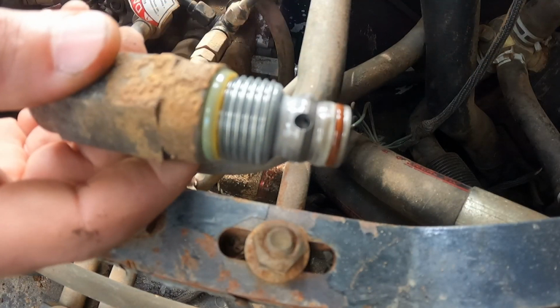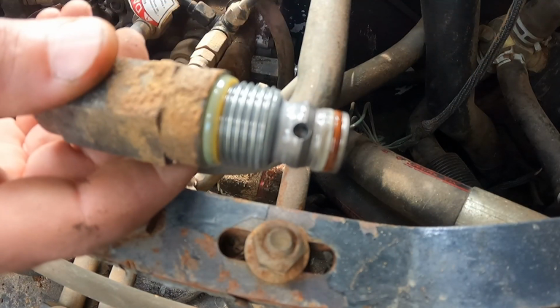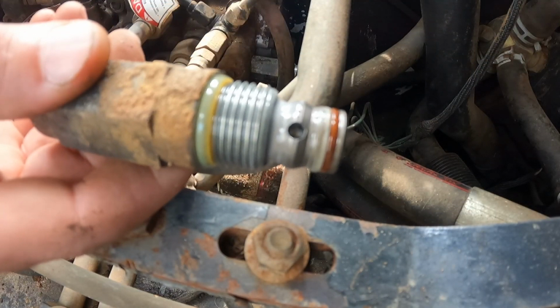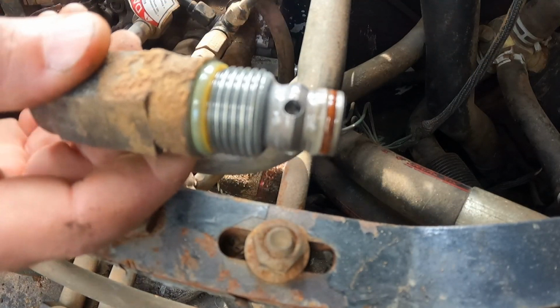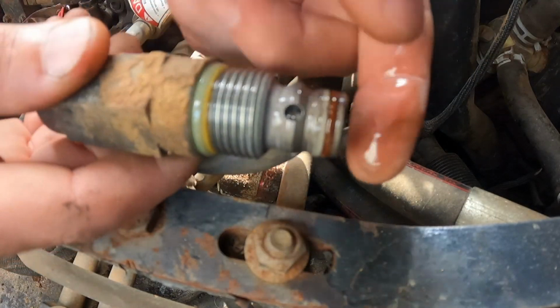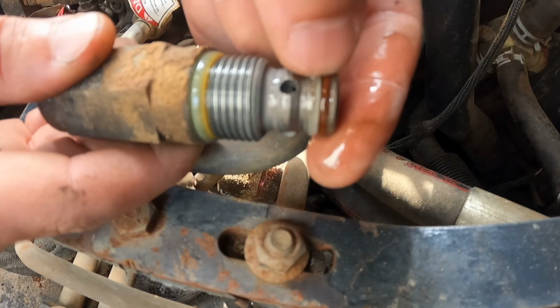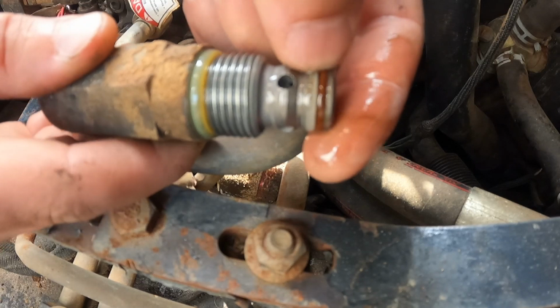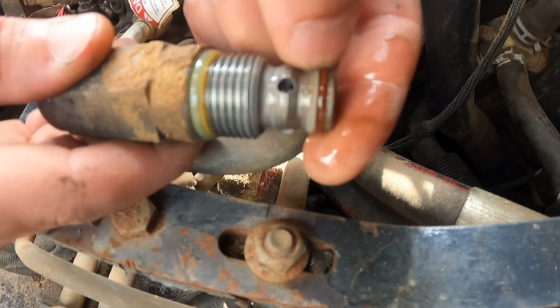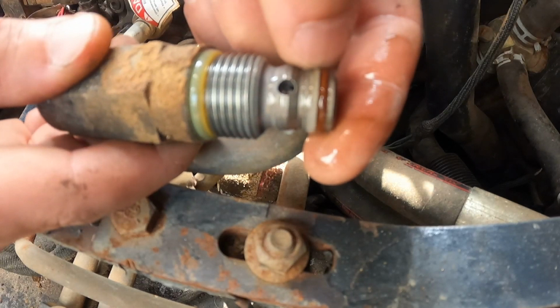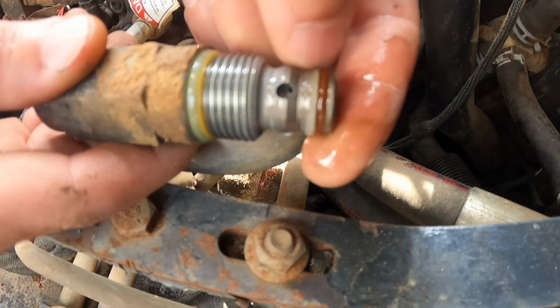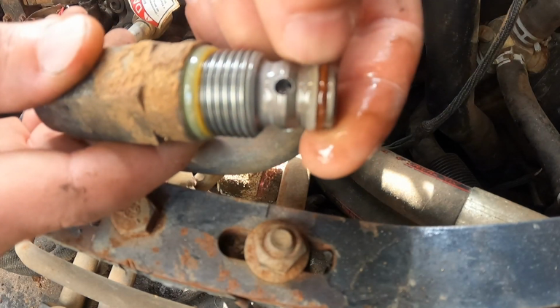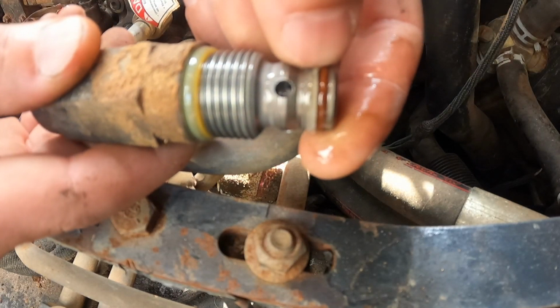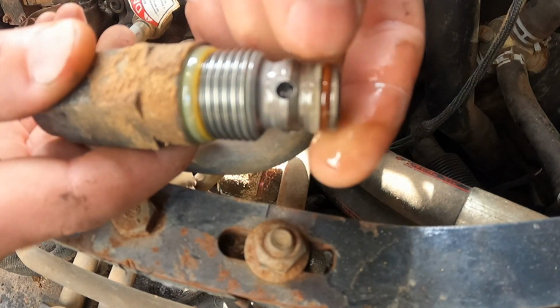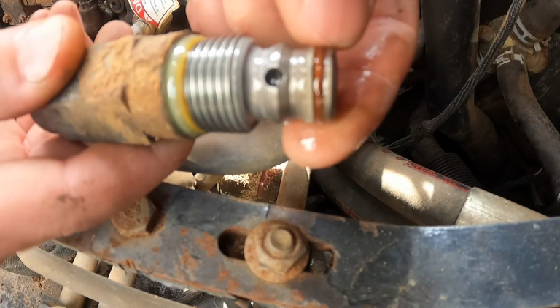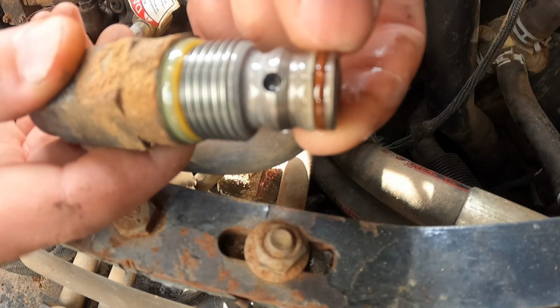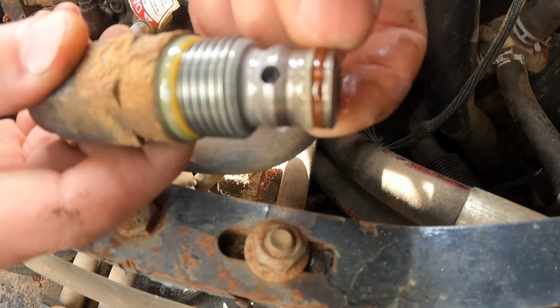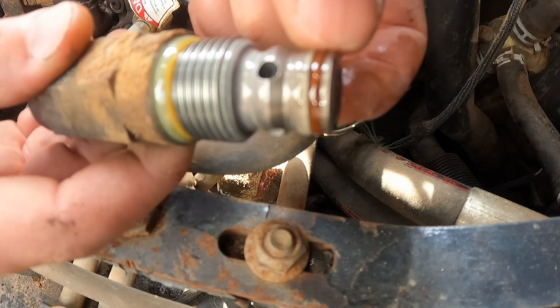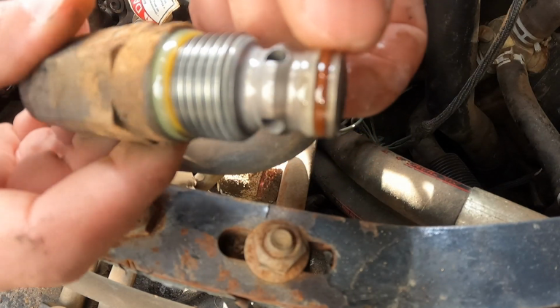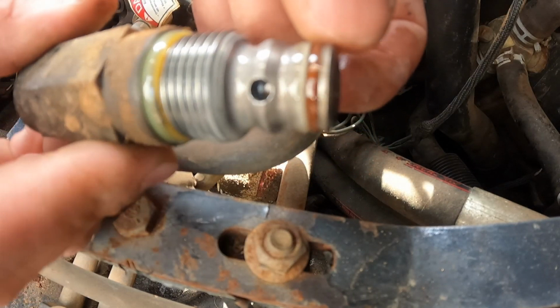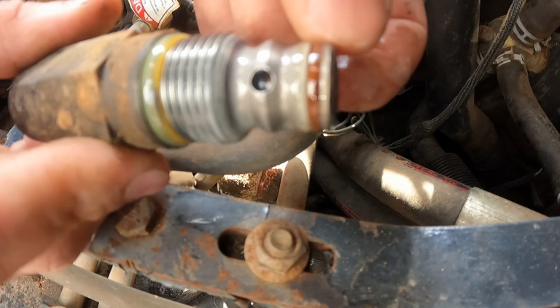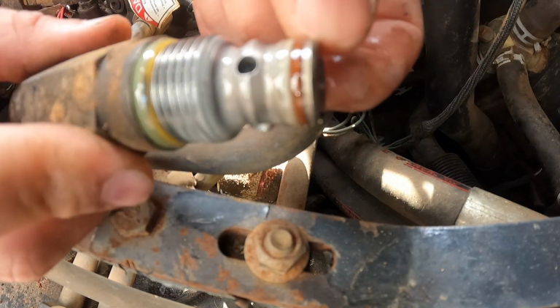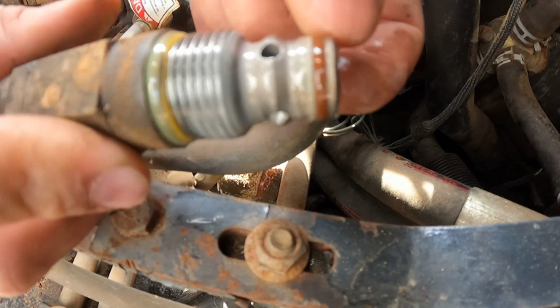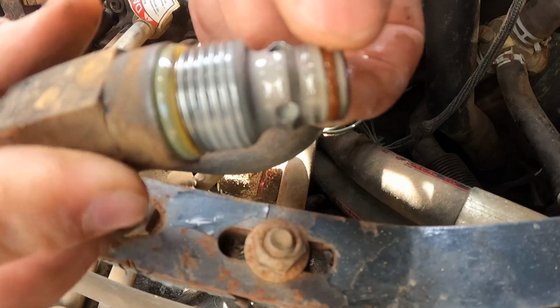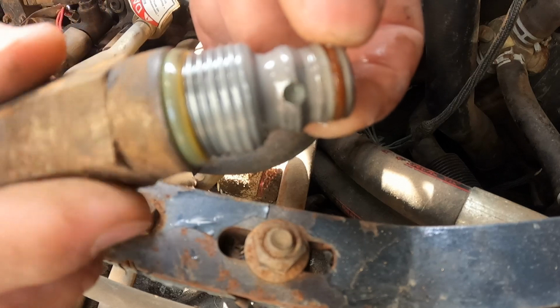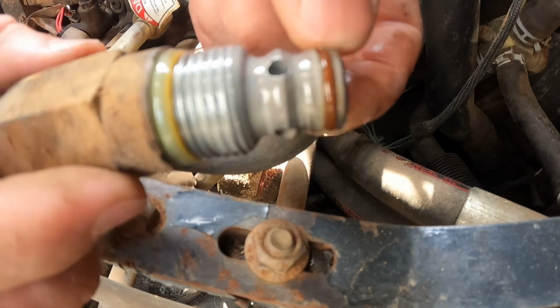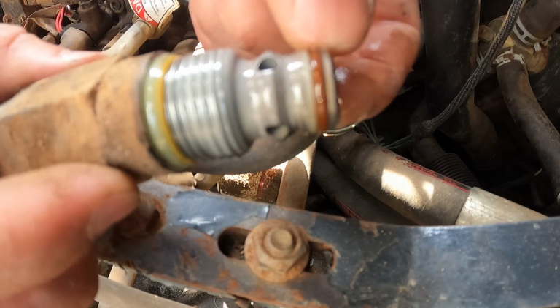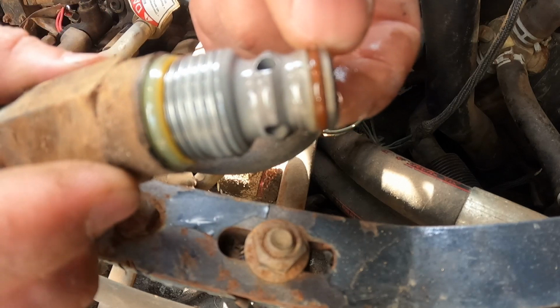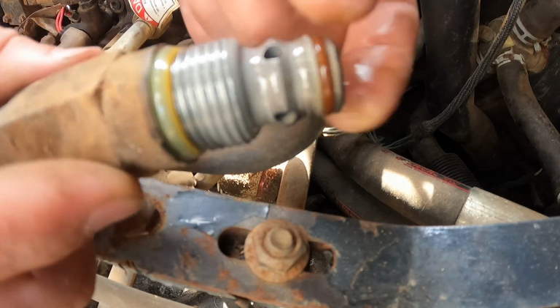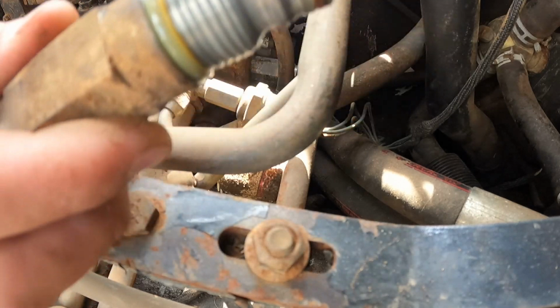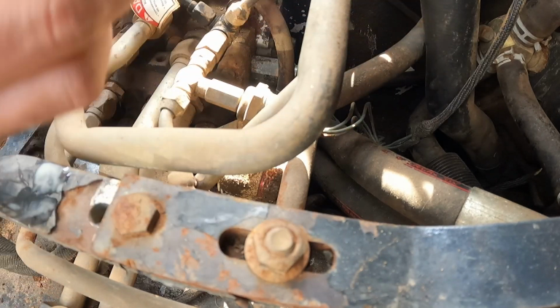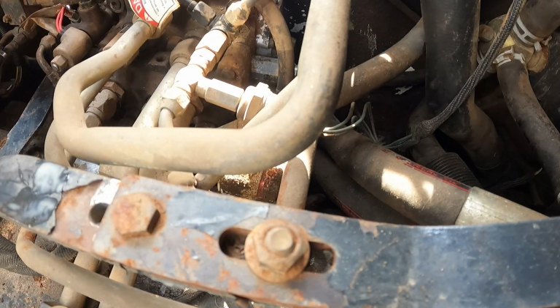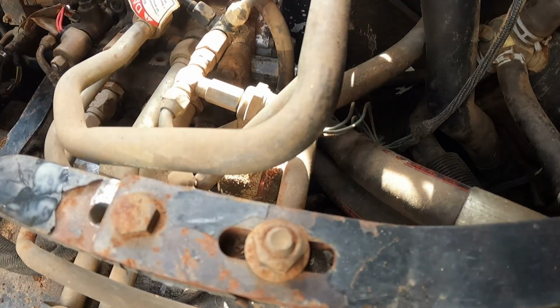This is the seal here. There is some kind of groove in it. So this might be the problem. We're going to flip them and see.